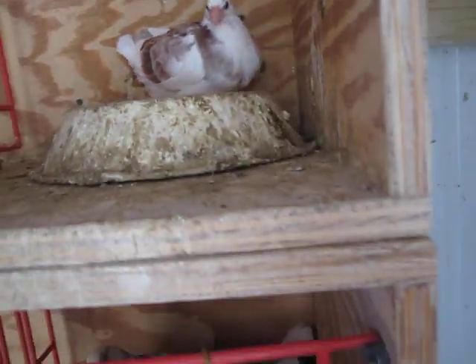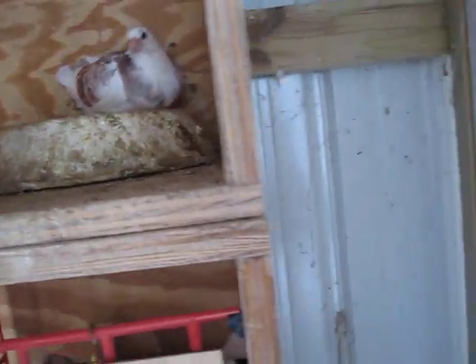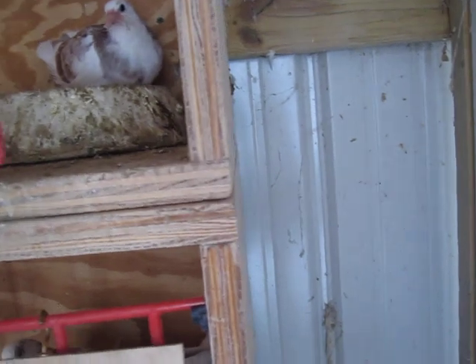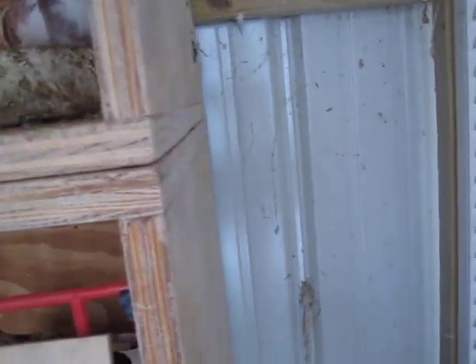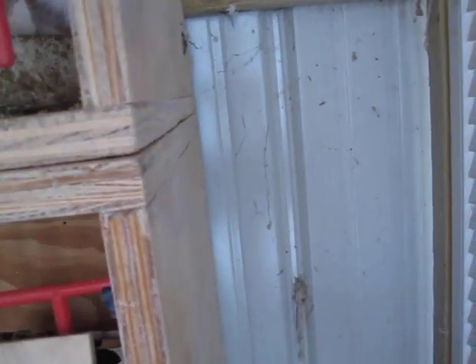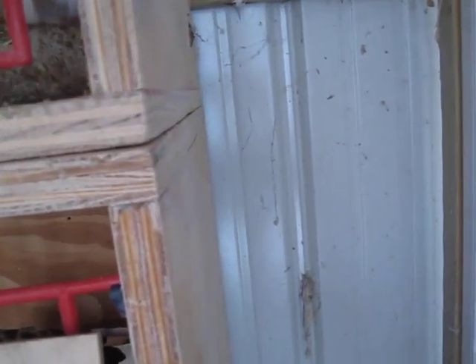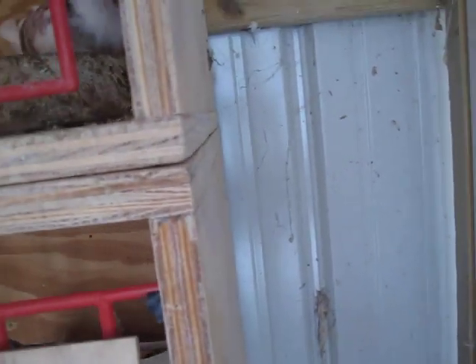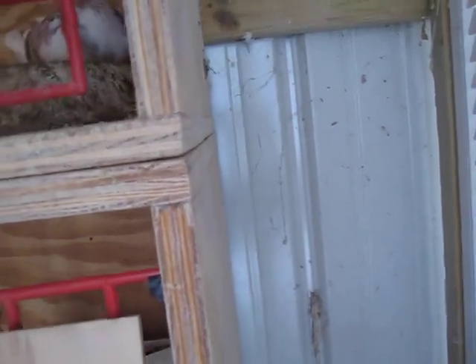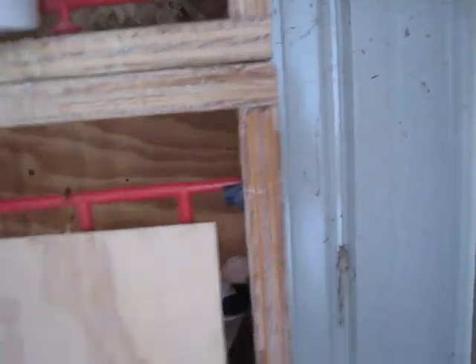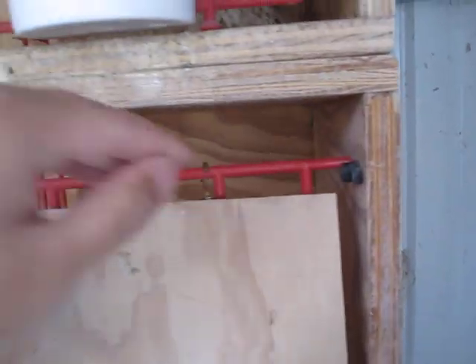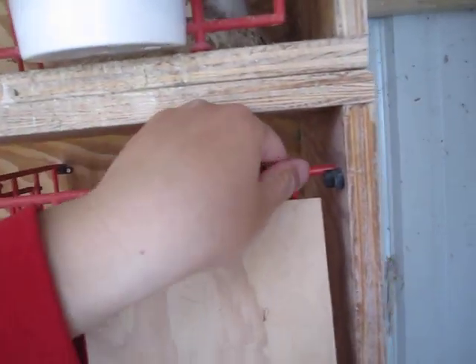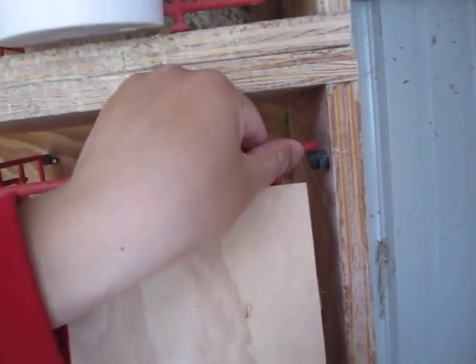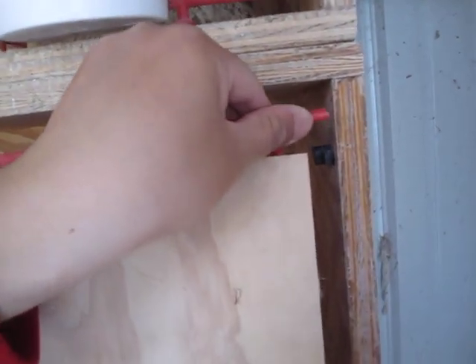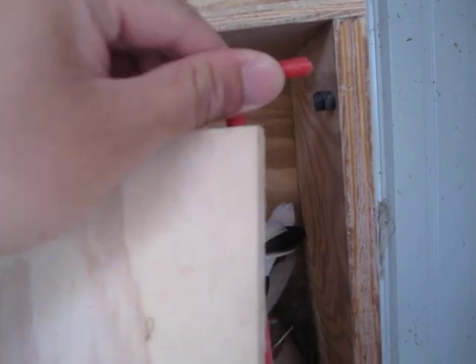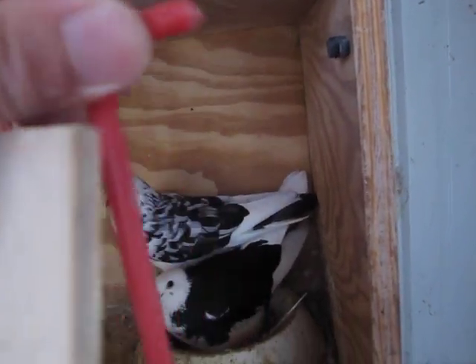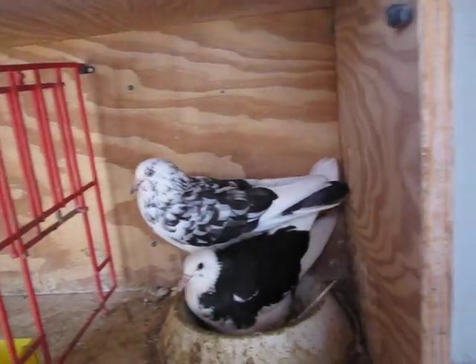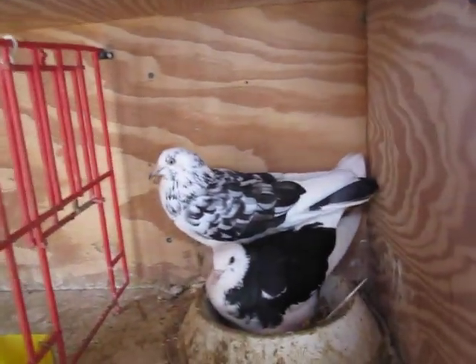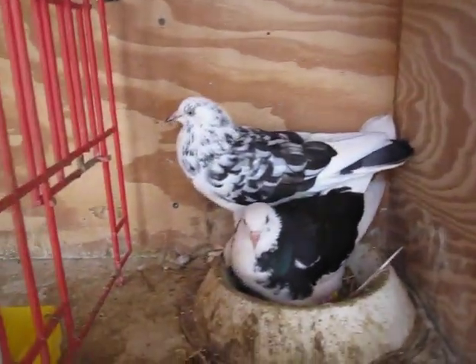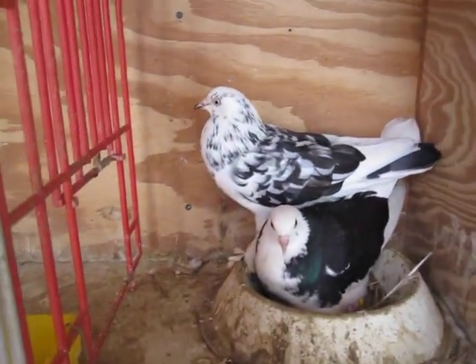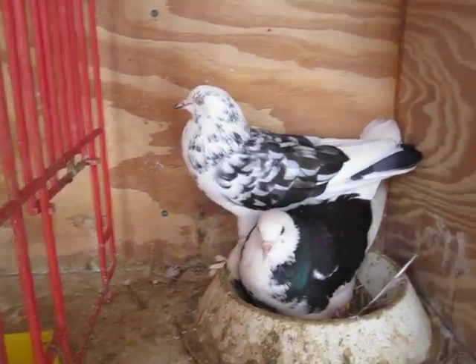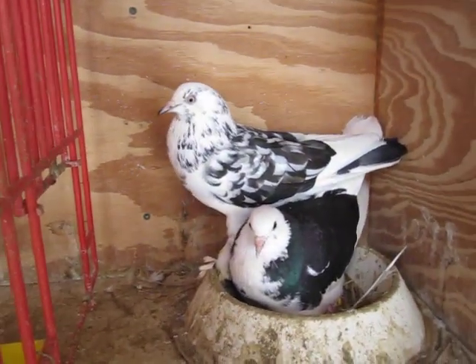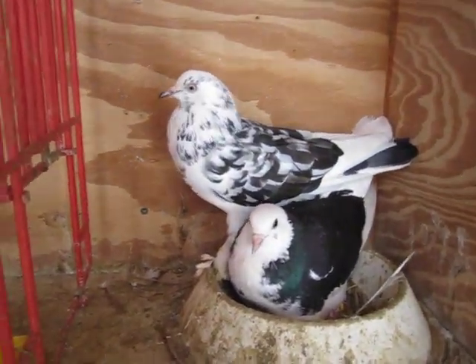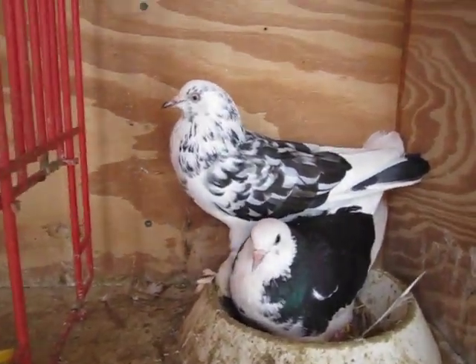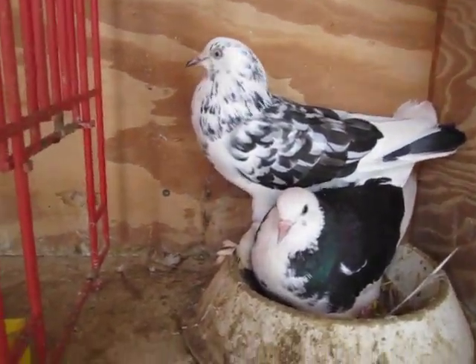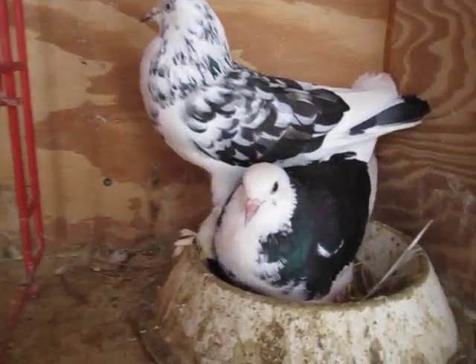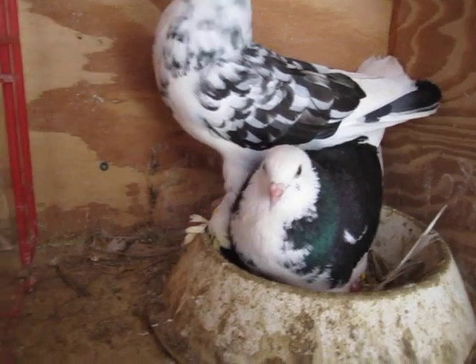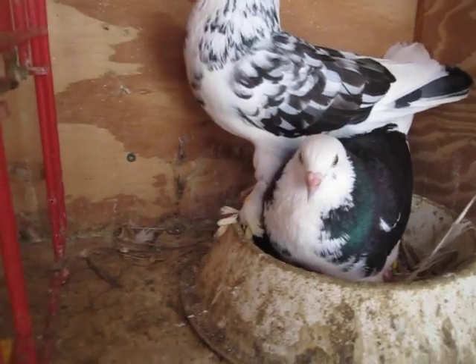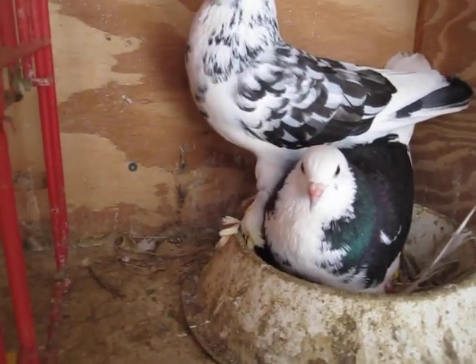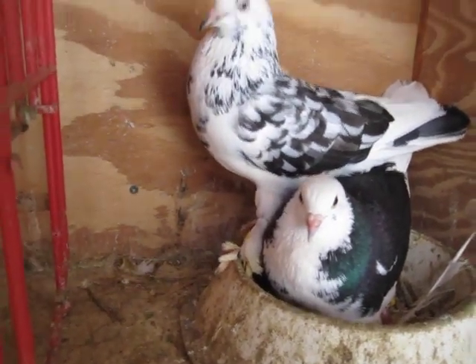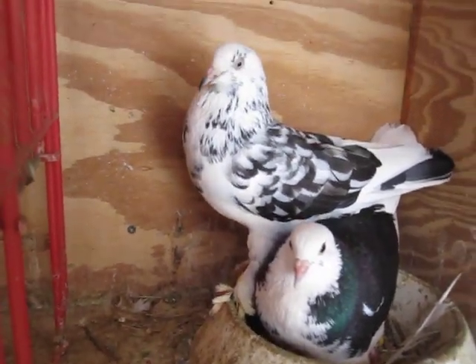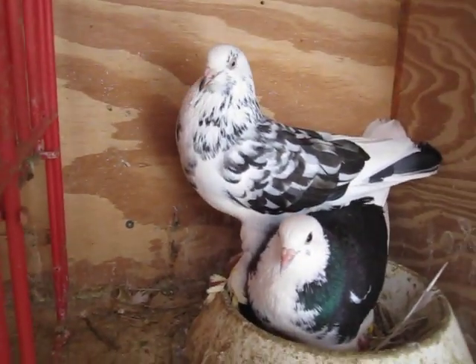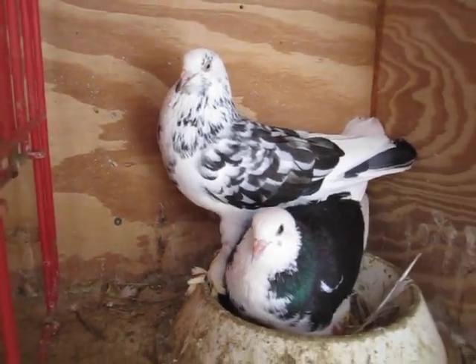I'll show you guys my second pair. The hen right here is actually off the first pair — she's feather-feet right here. She's just beautiful.